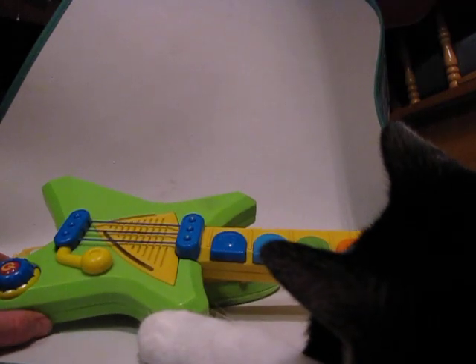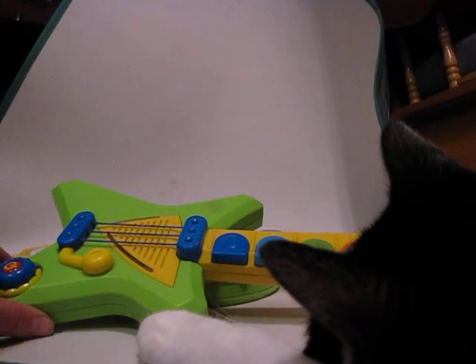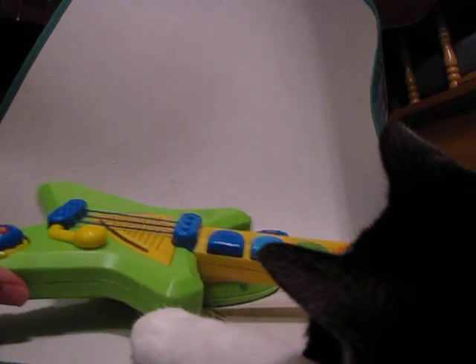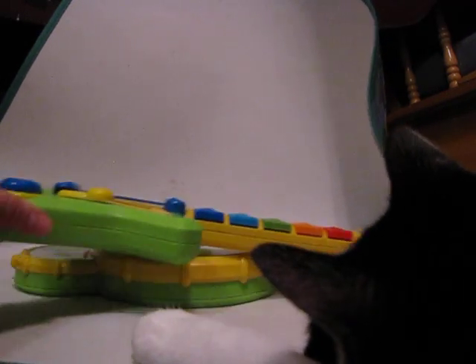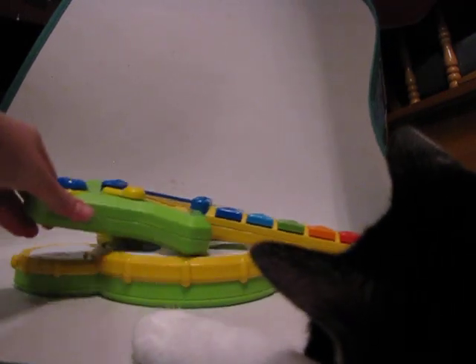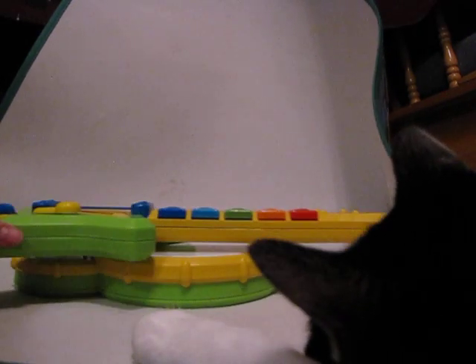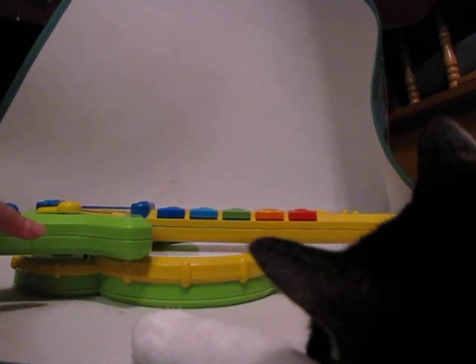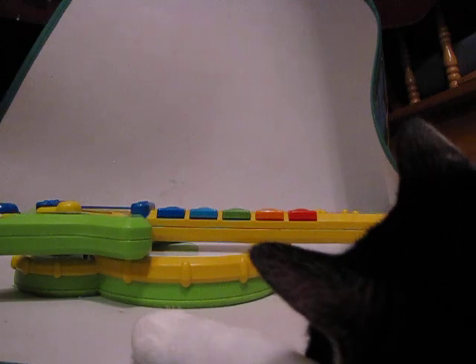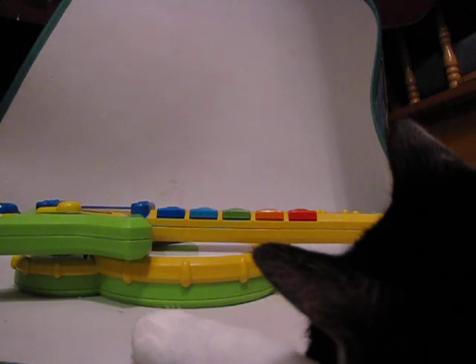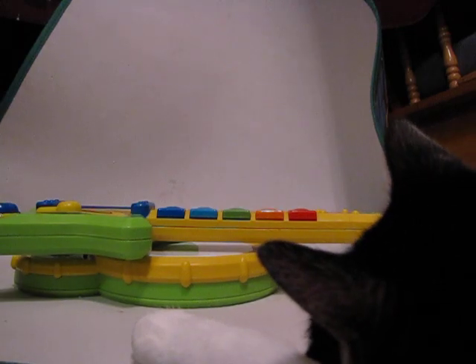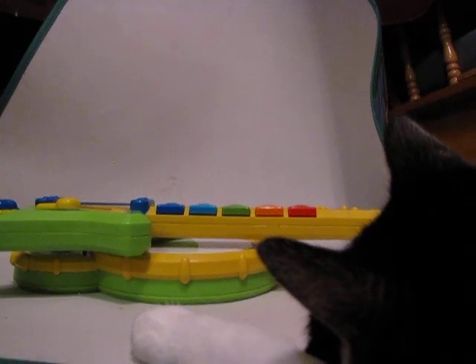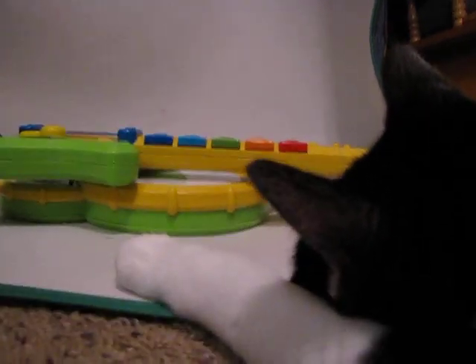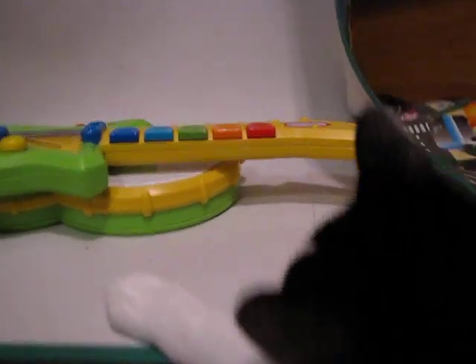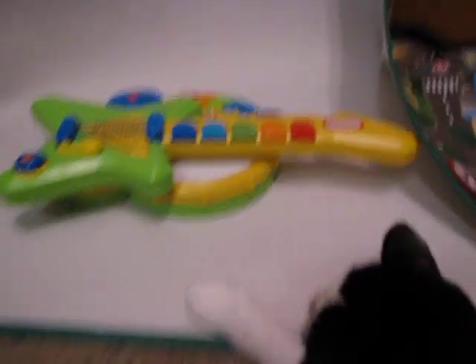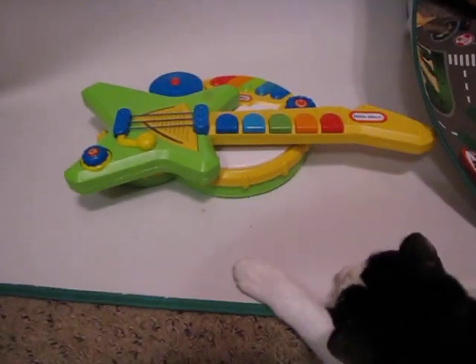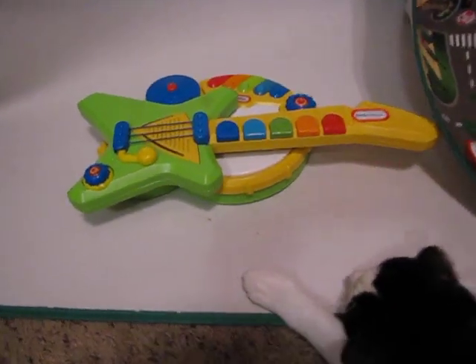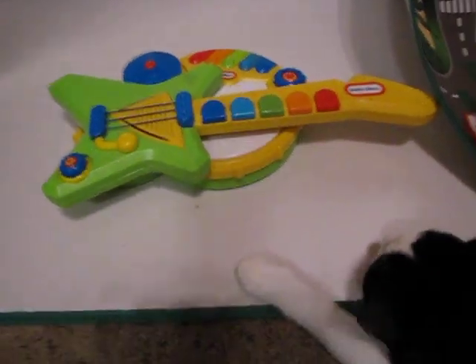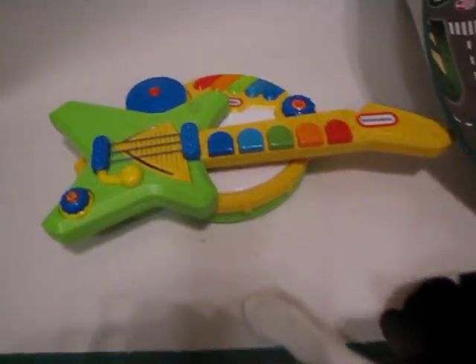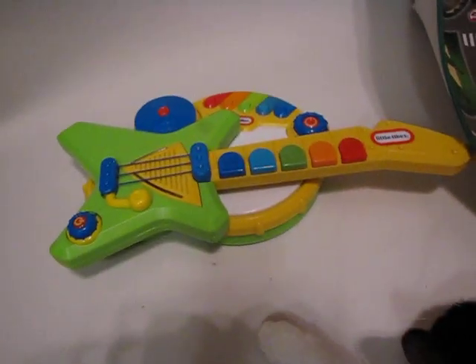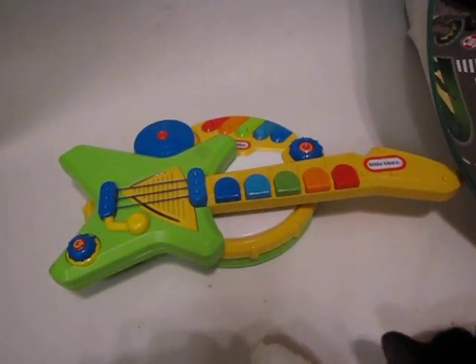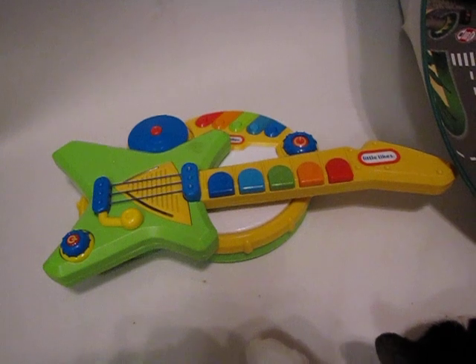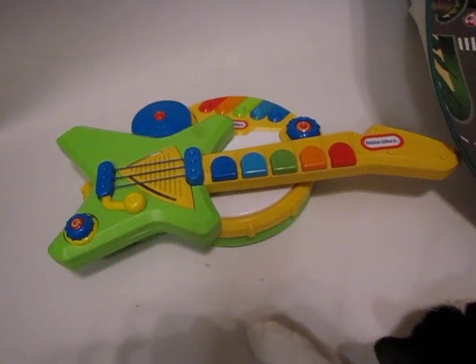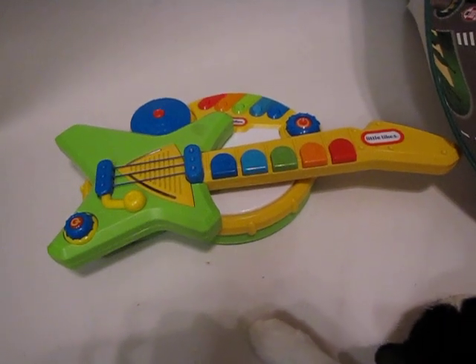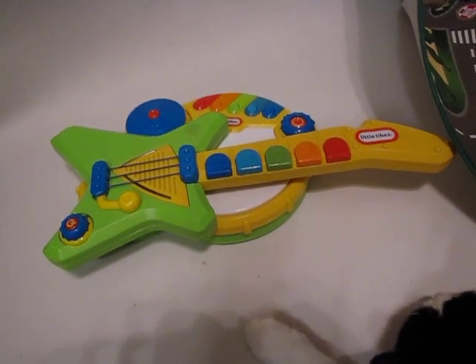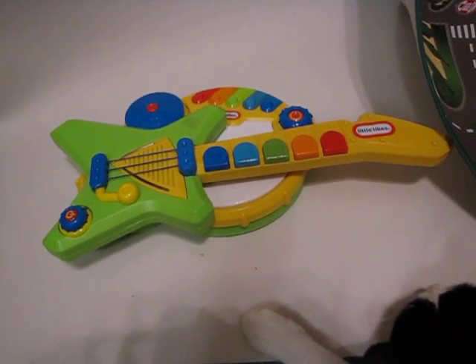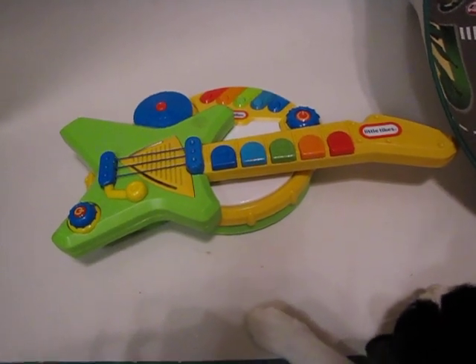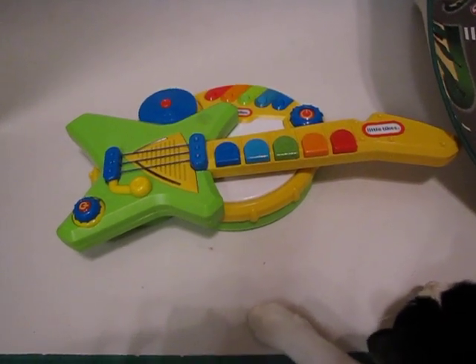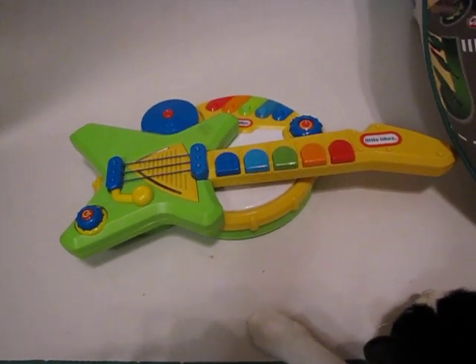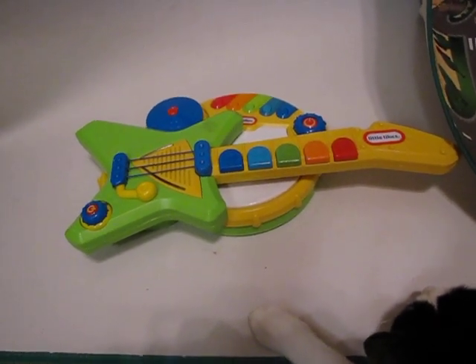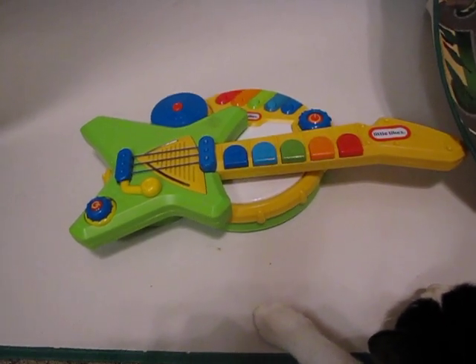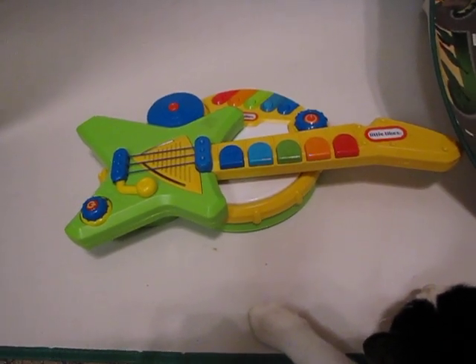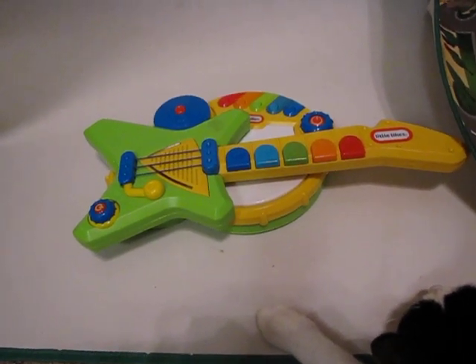These are two really fun instruments for kids to play with. My toddlers both still really enjoy playing with them. Thanks for watching.